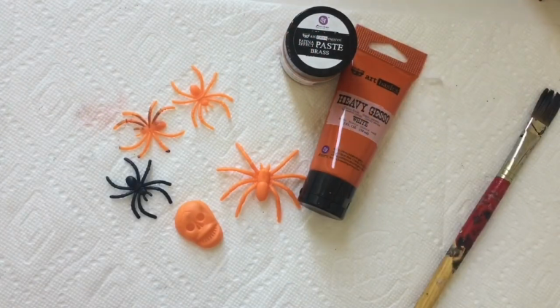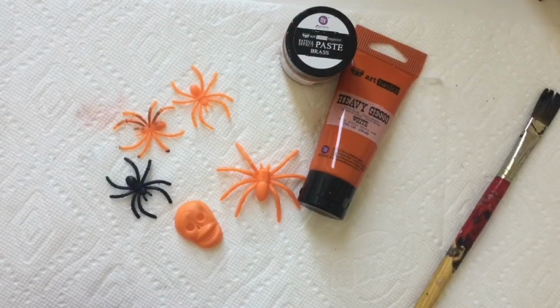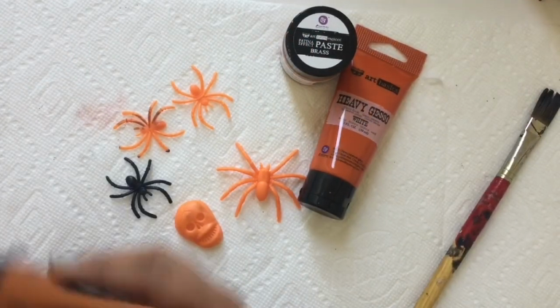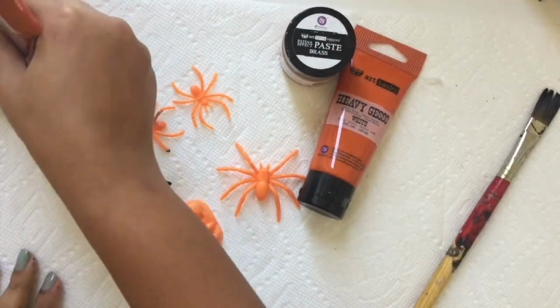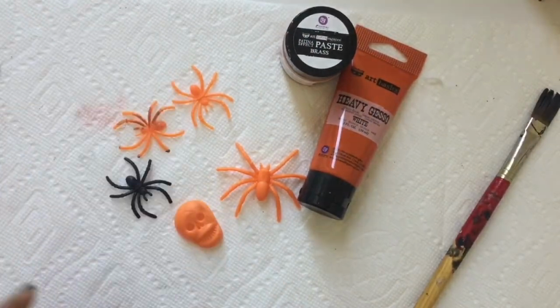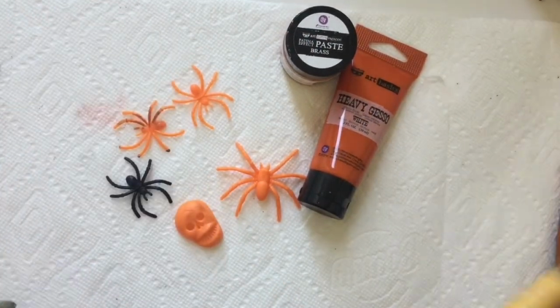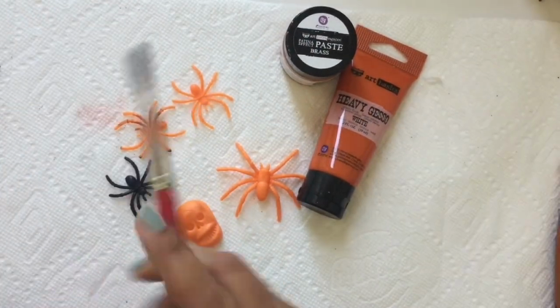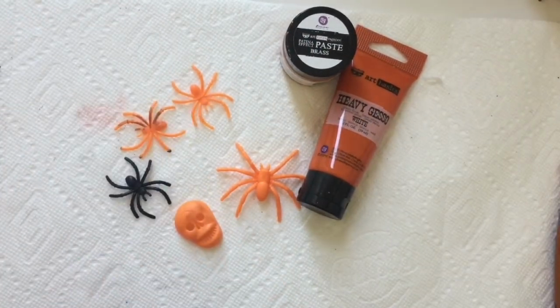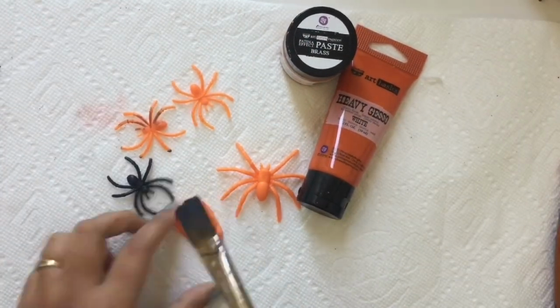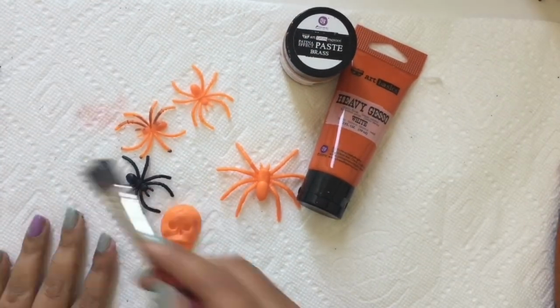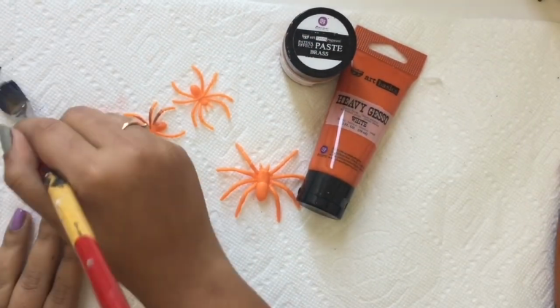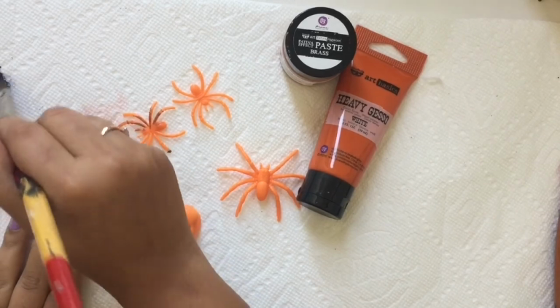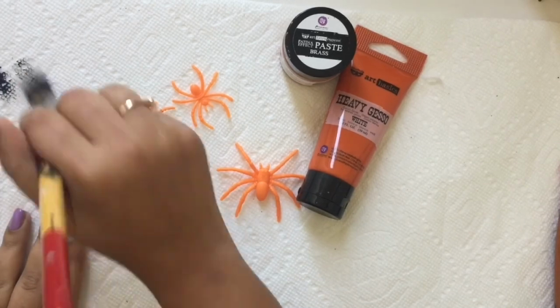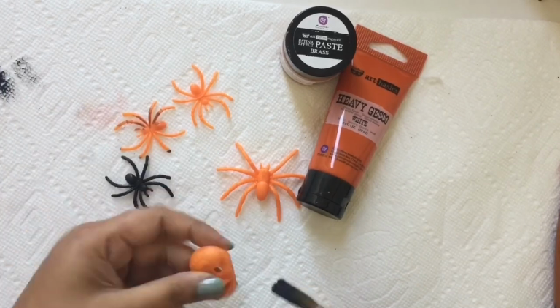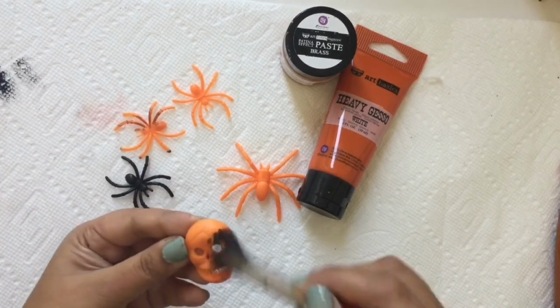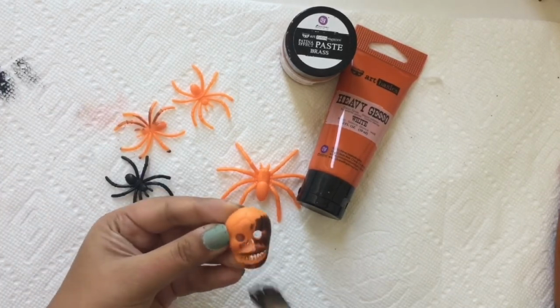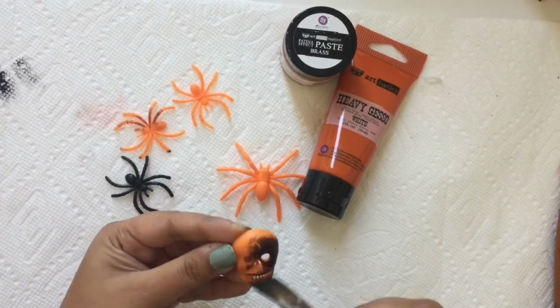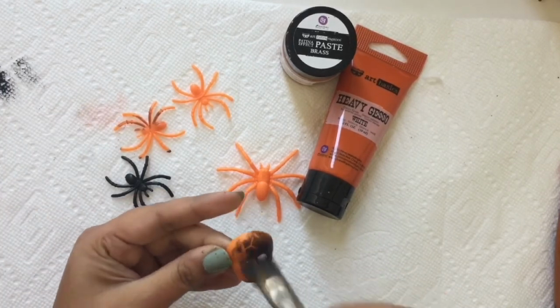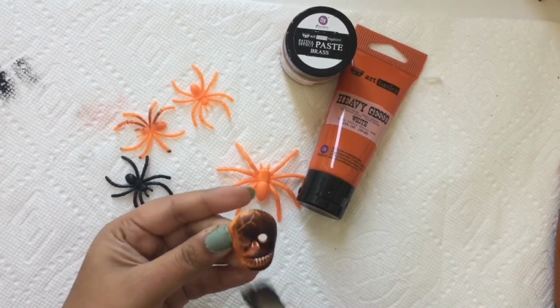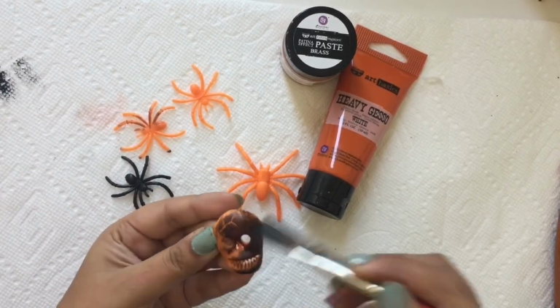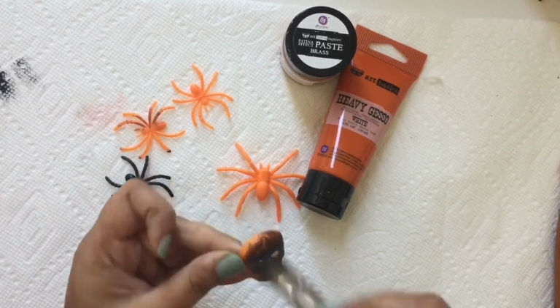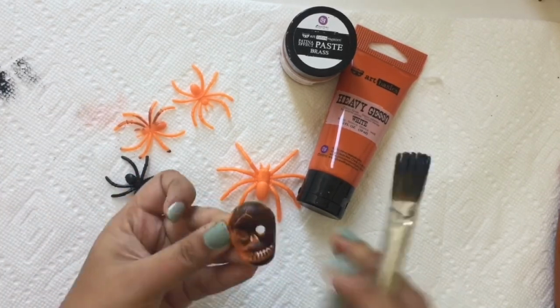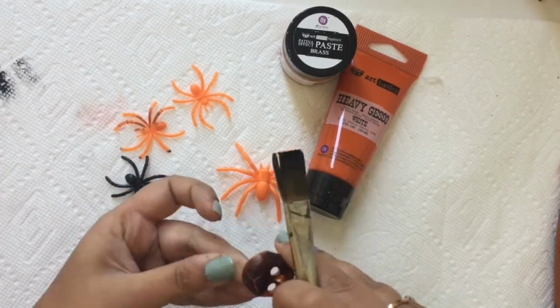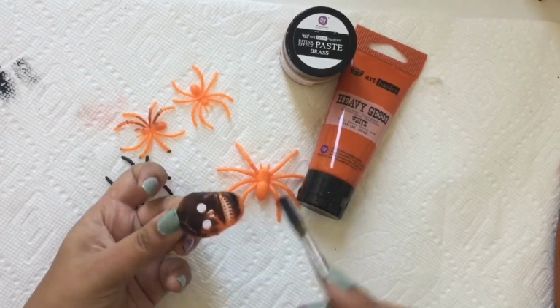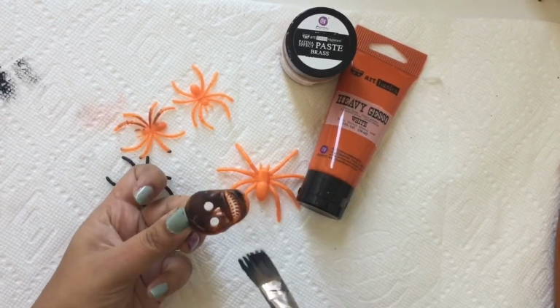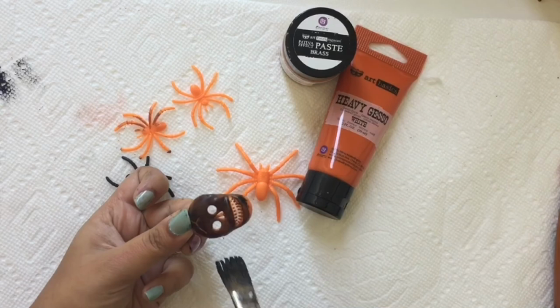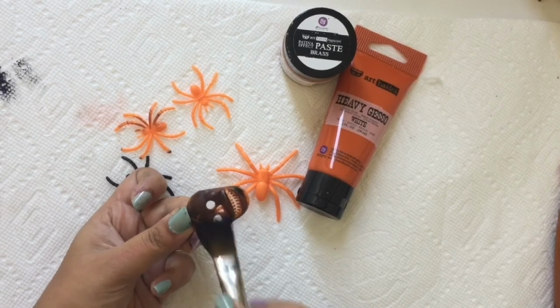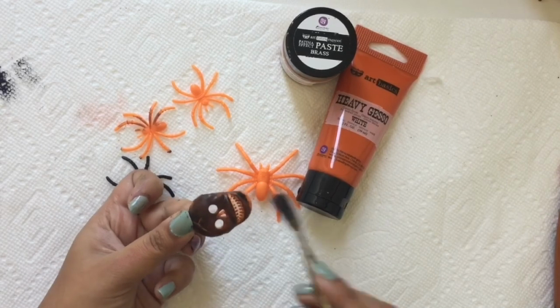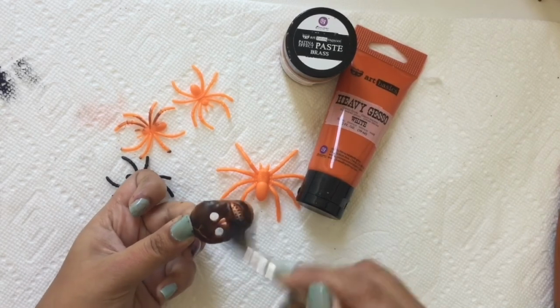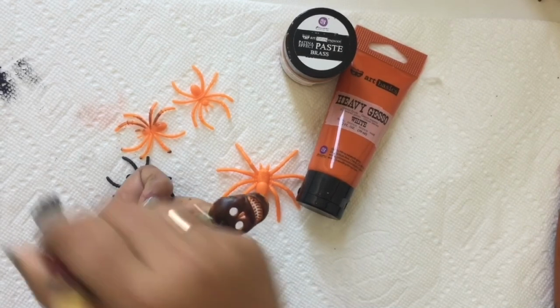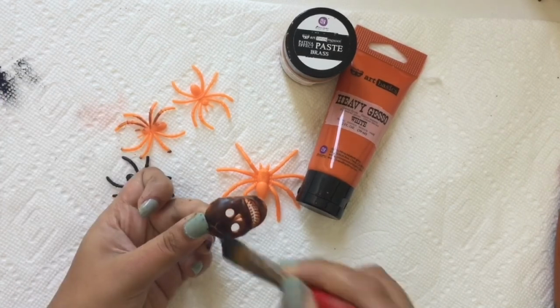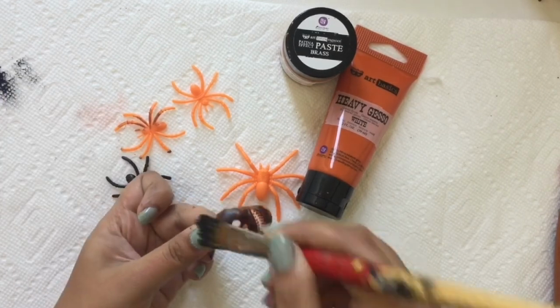I bought these toys from the dollar store. I painted all of the toys with the black gesso, and then I used some white gesso to give them nice gray shades.